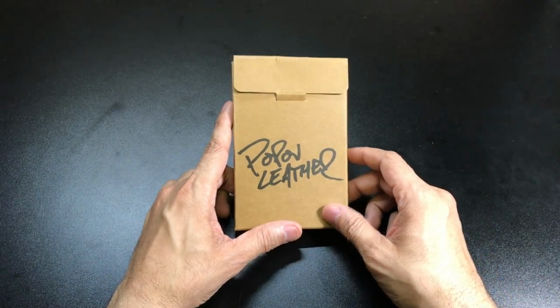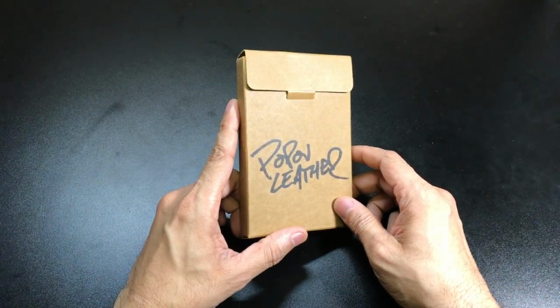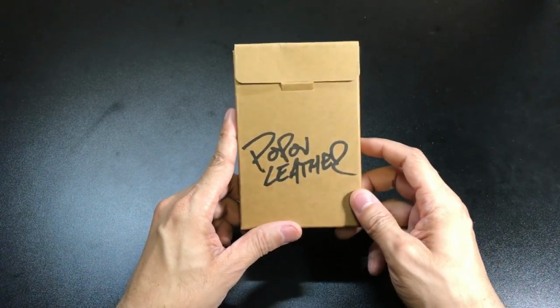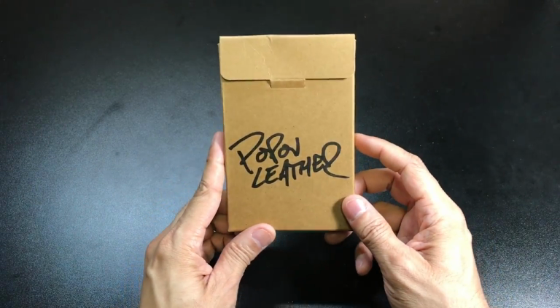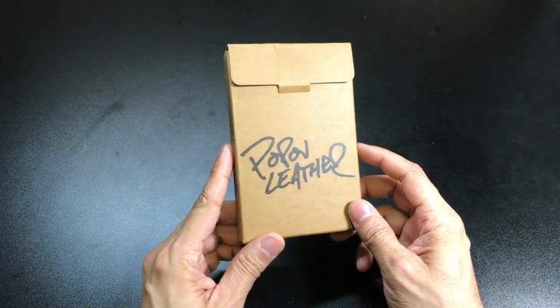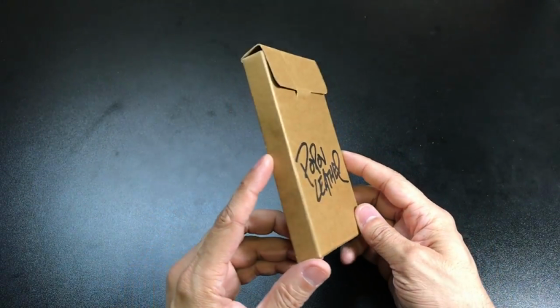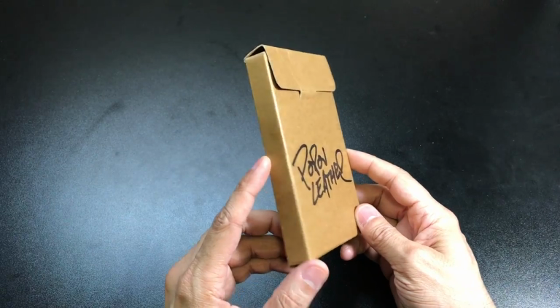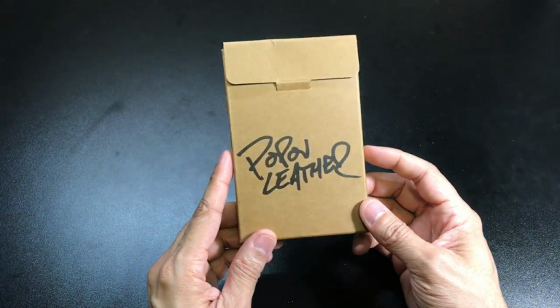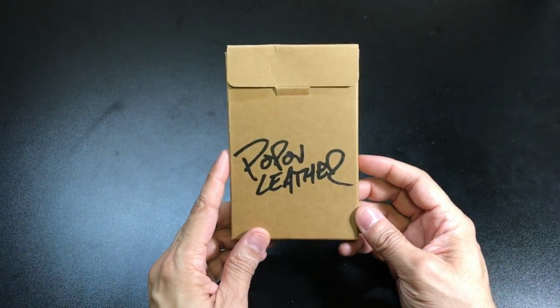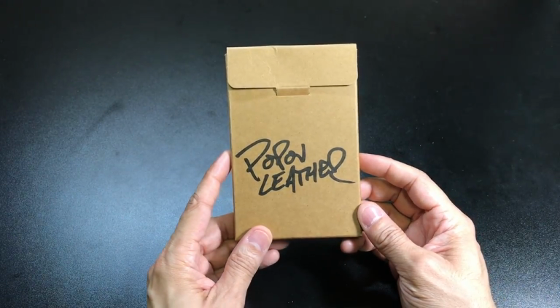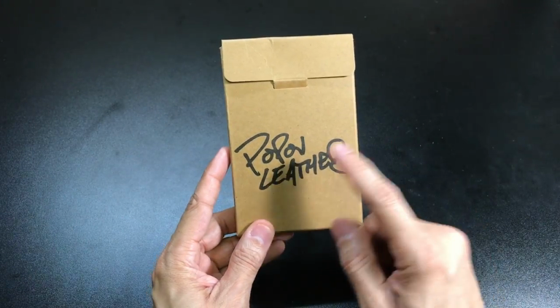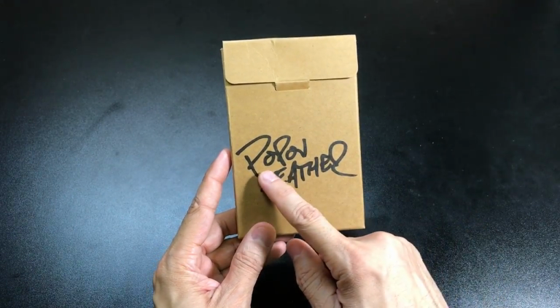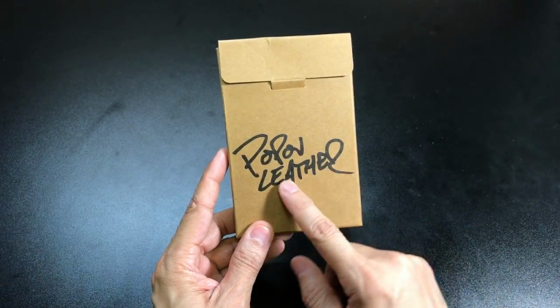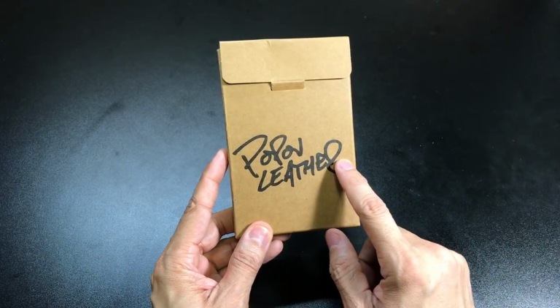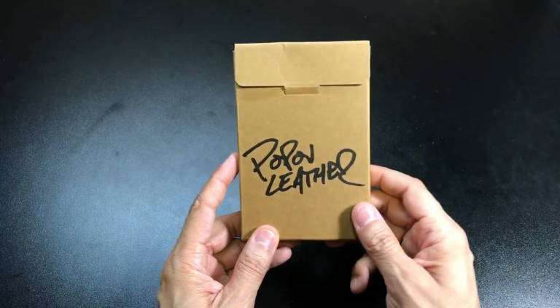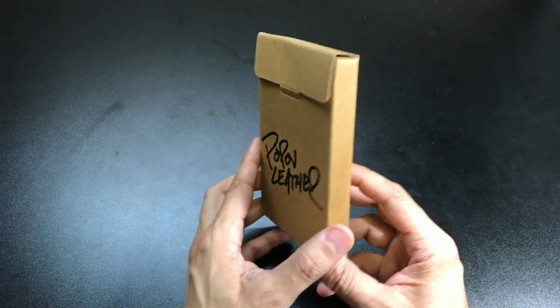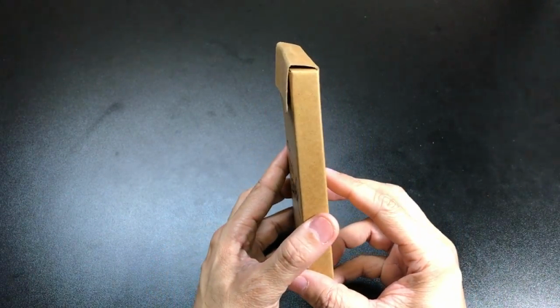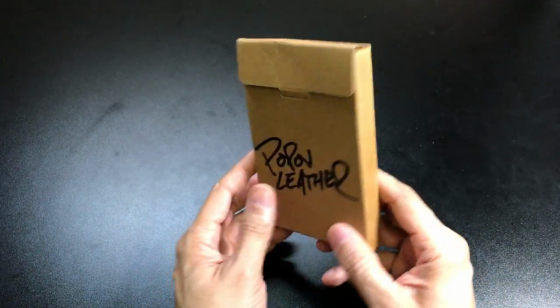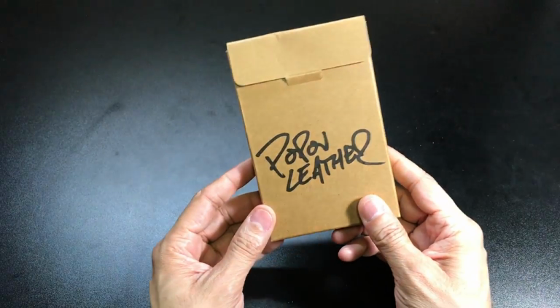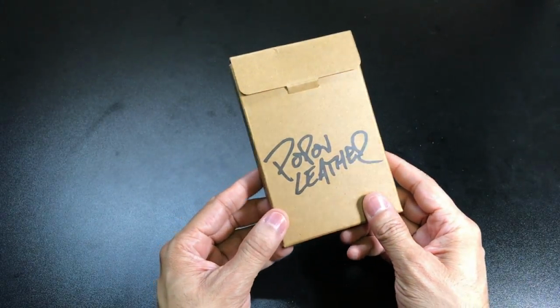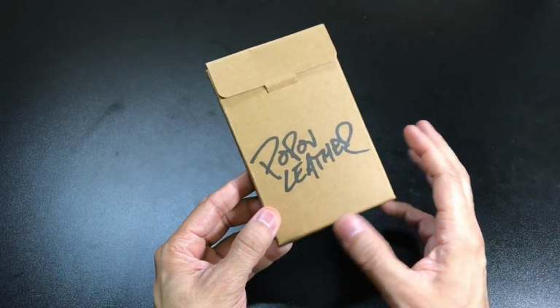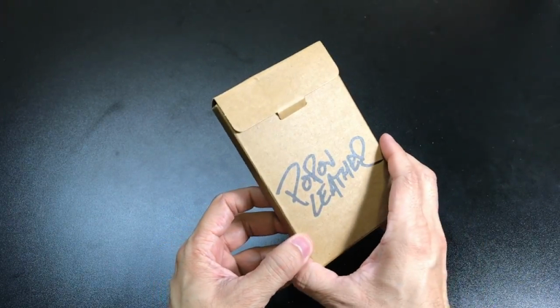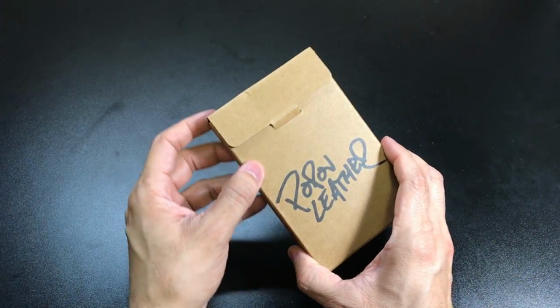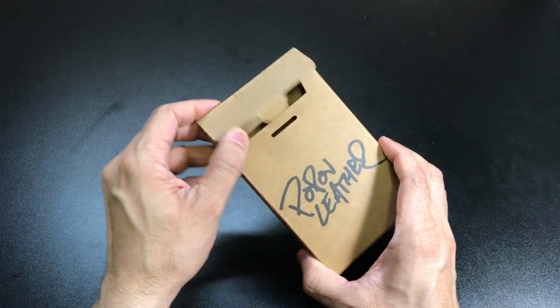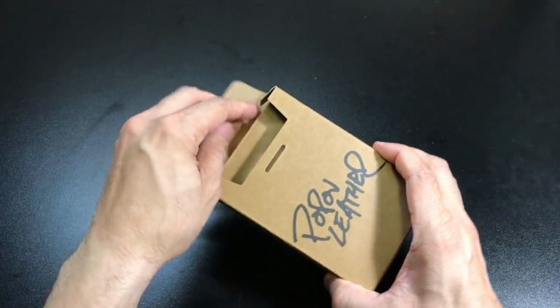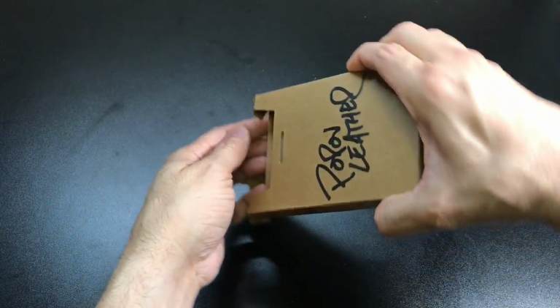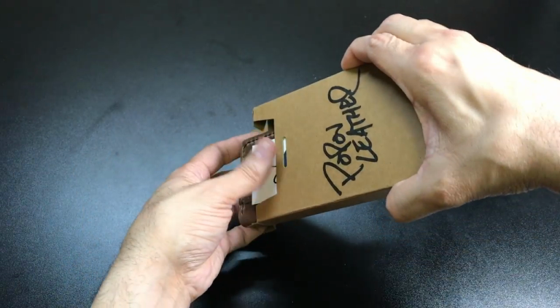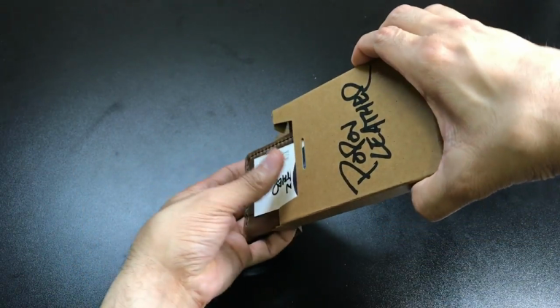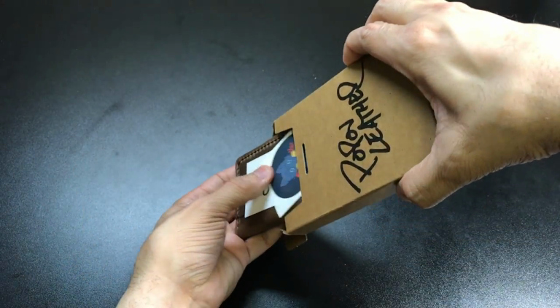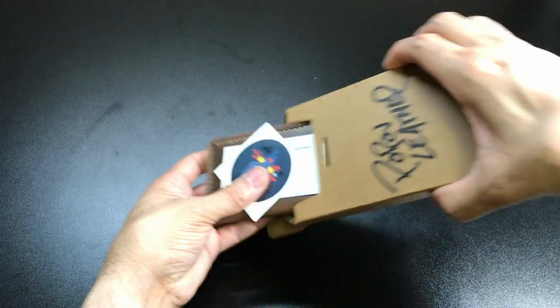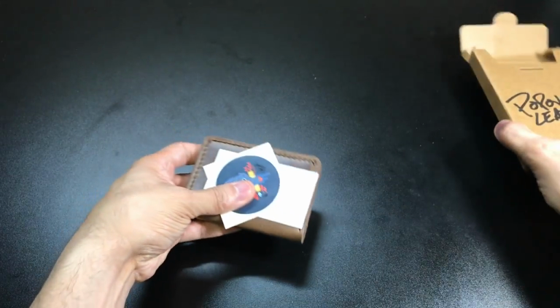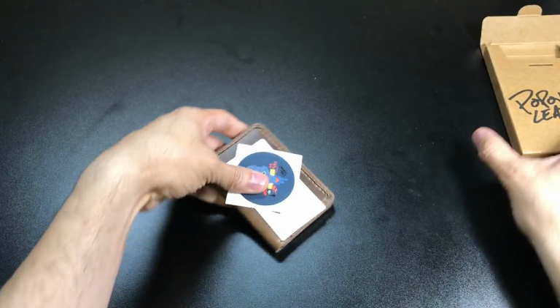So this is the package it comes in and I like how minimalistic they kept it. It just has their name right in the front and it looks like a cardboard envelope that houses your wallet inside. So let's go ahead and take a look at what's inside.